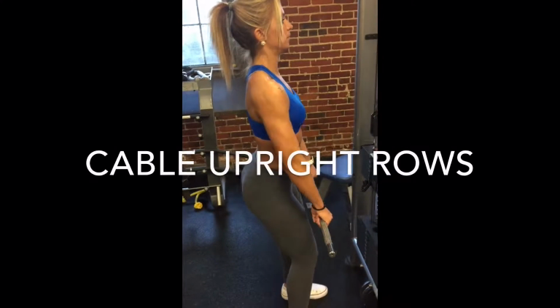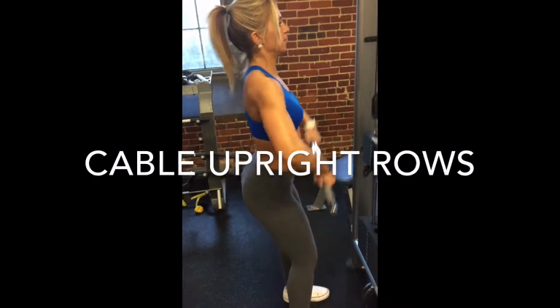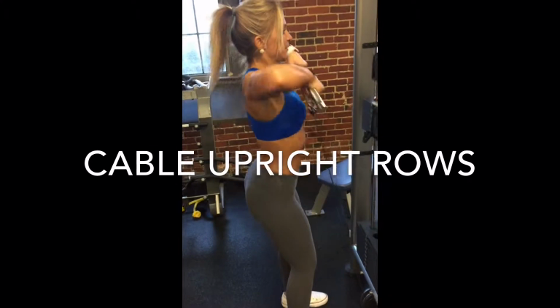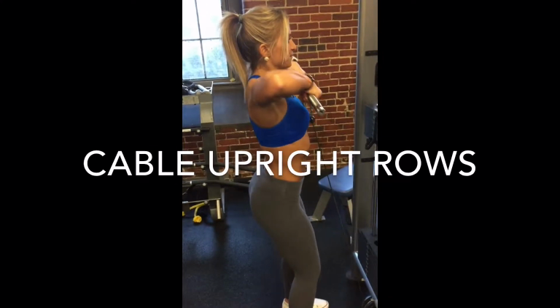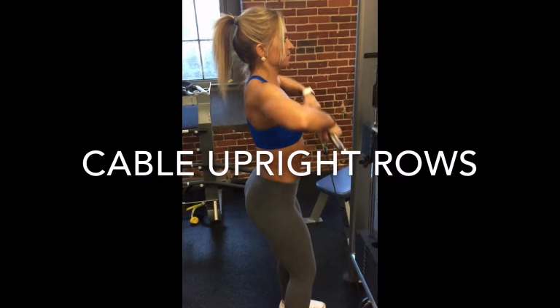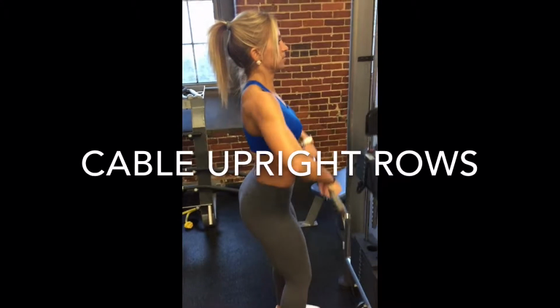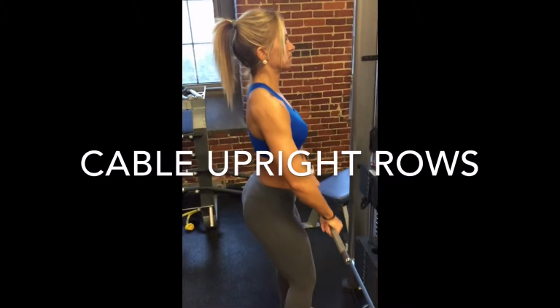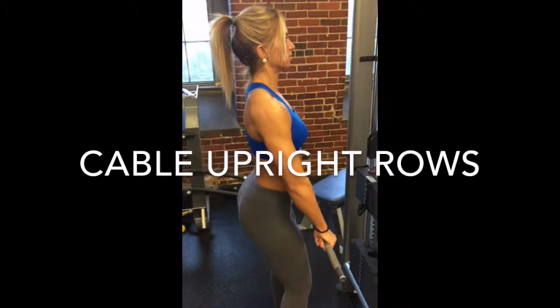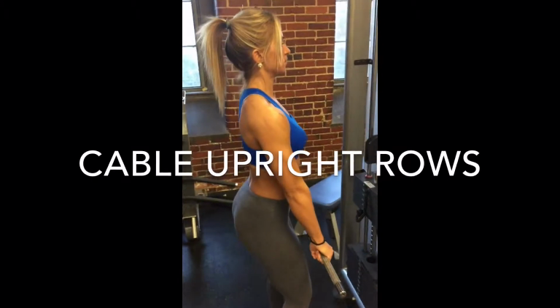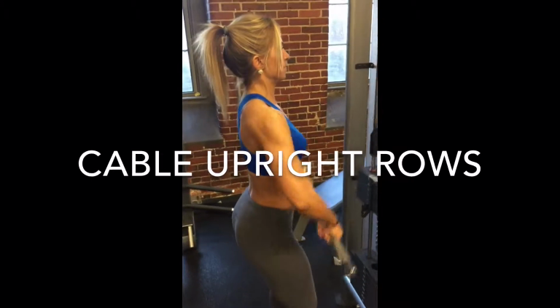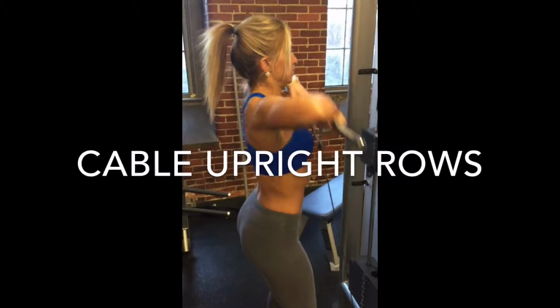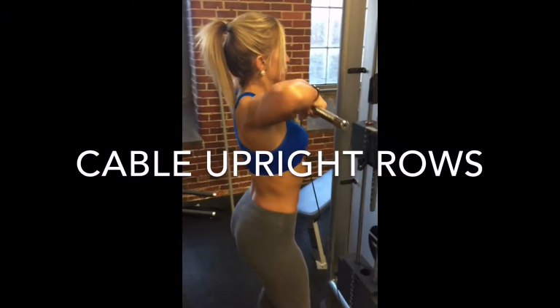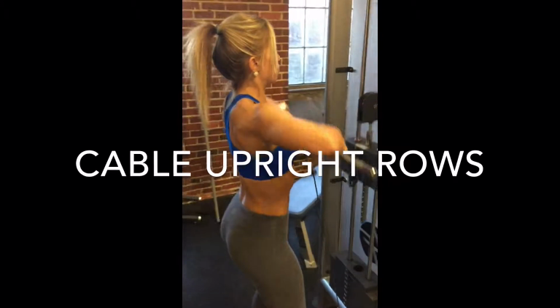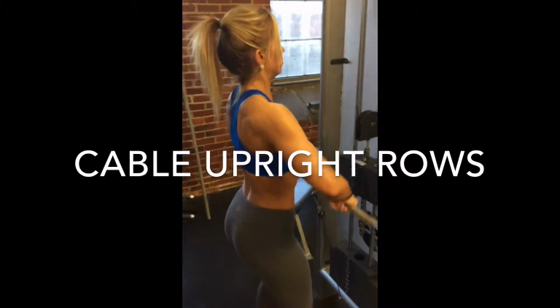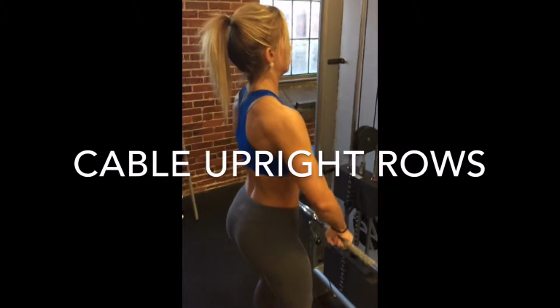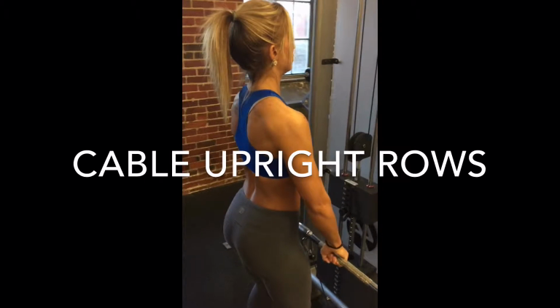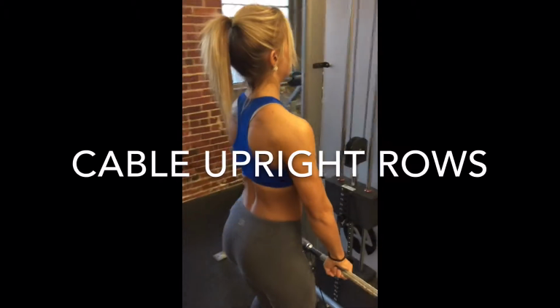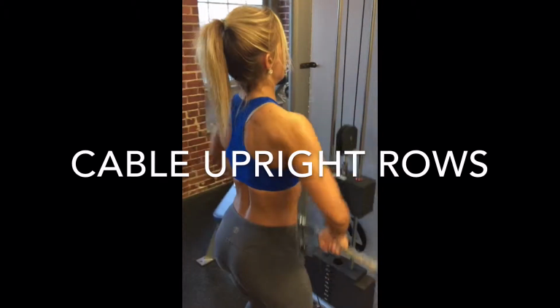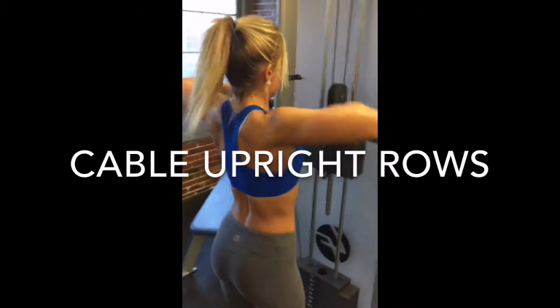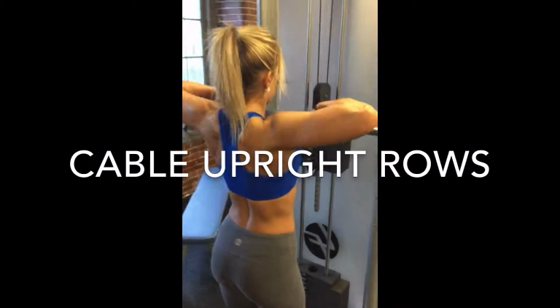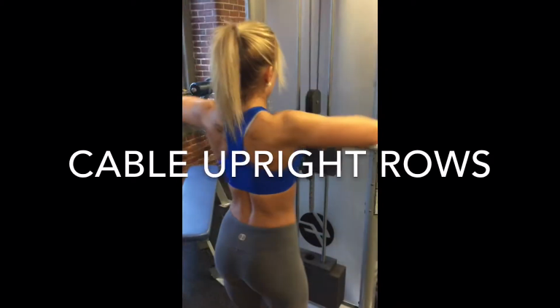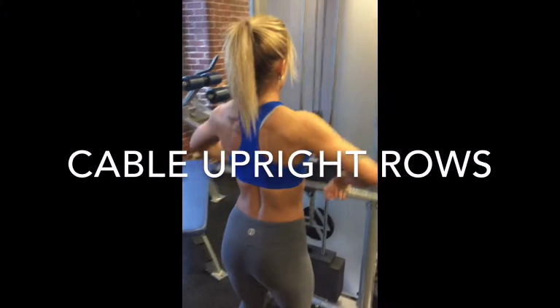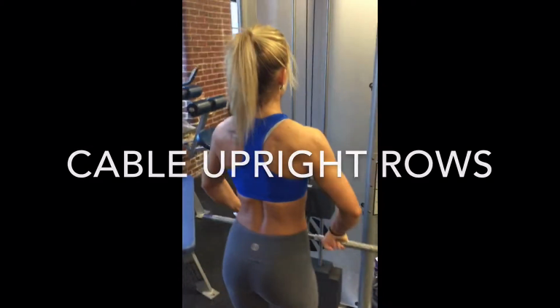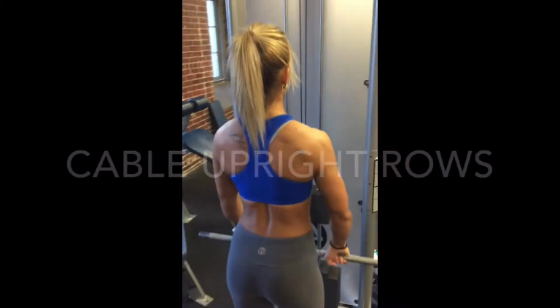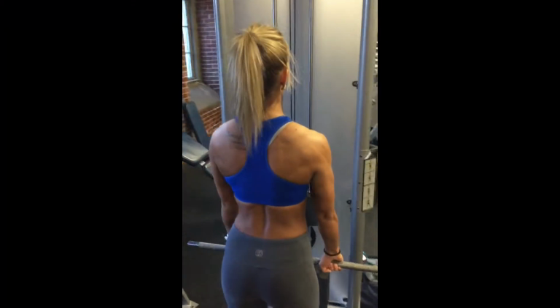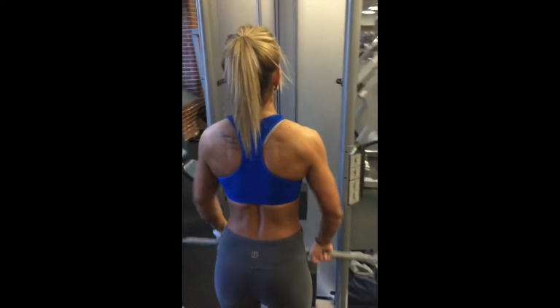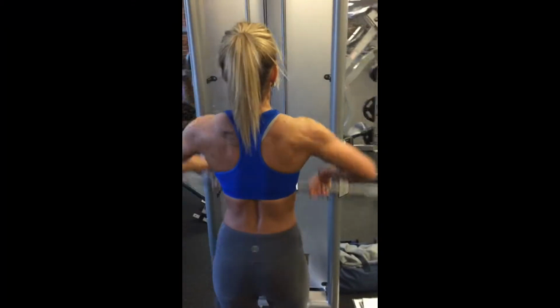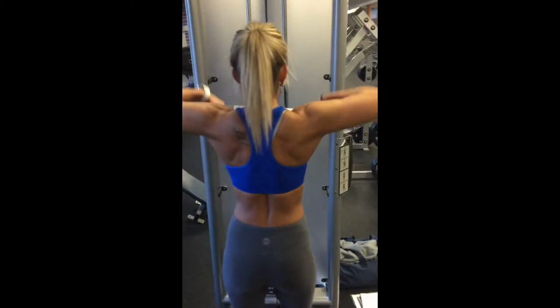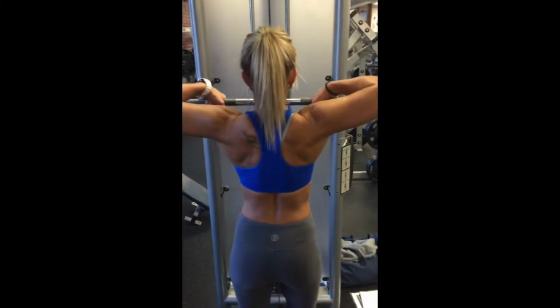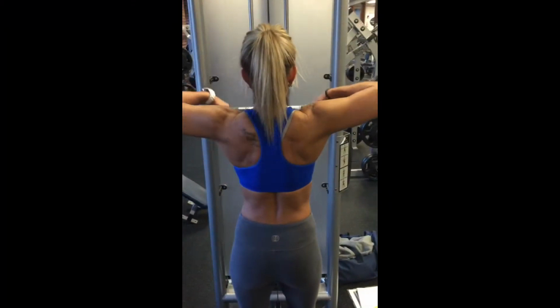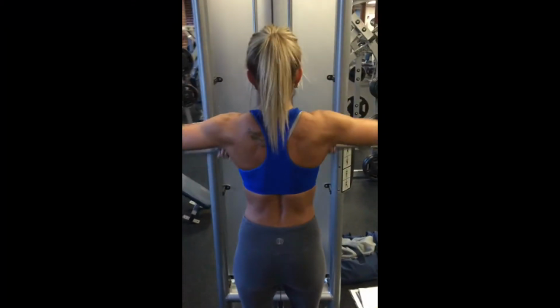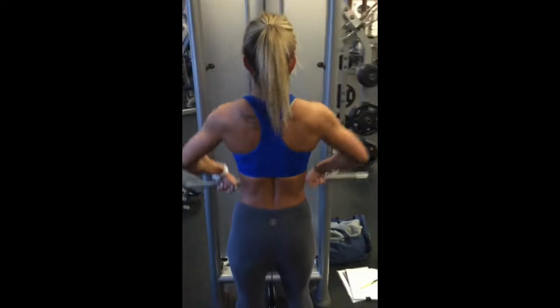This is the cable upright row. You'll notice that Steph has a moderate grip, not too narrow, not too wide. This is going to put most of the focus right on the medial deltoid.